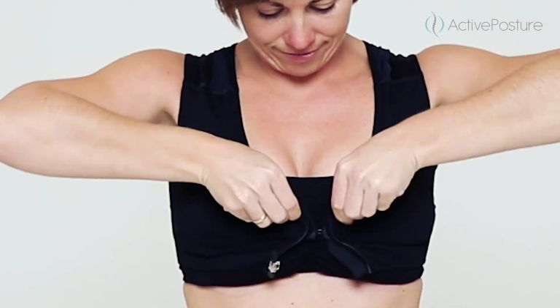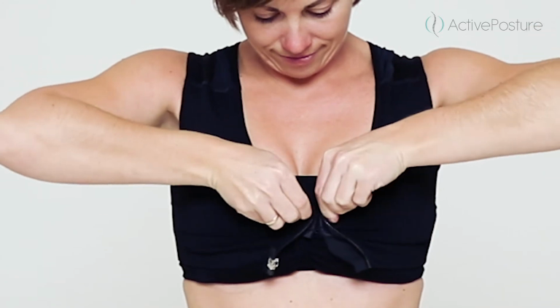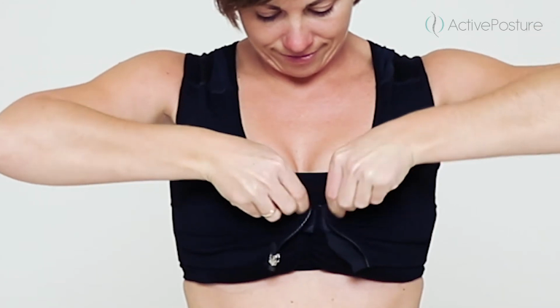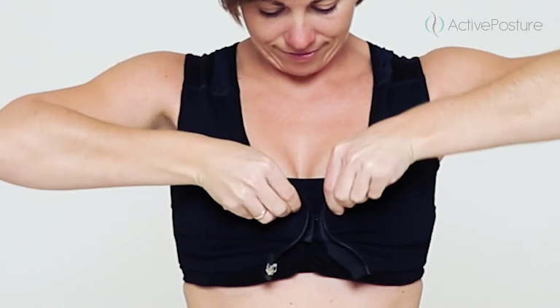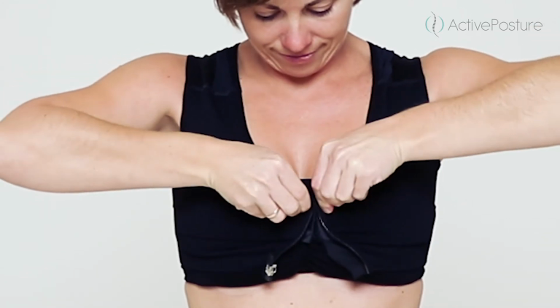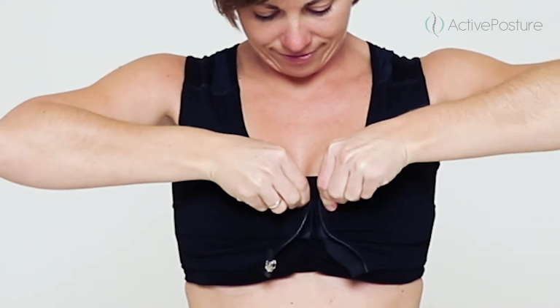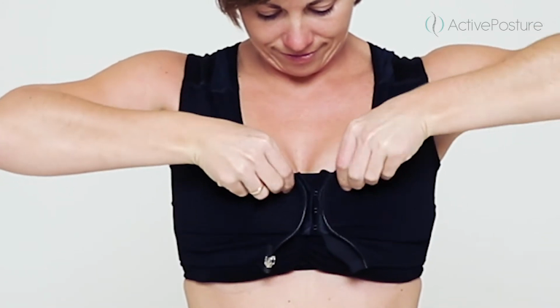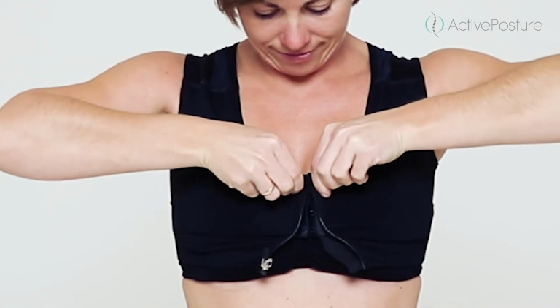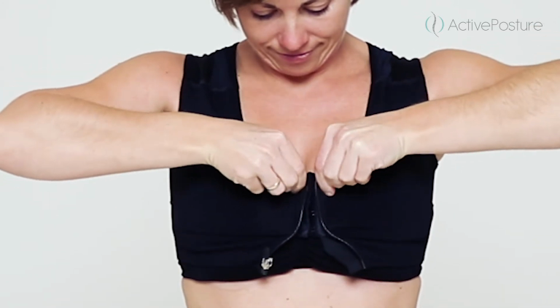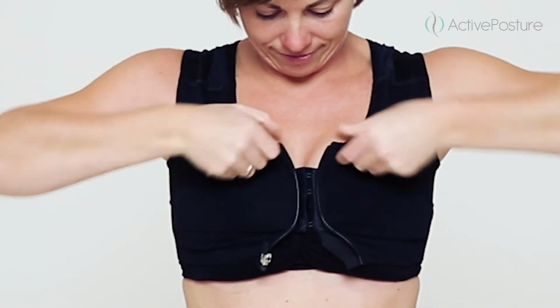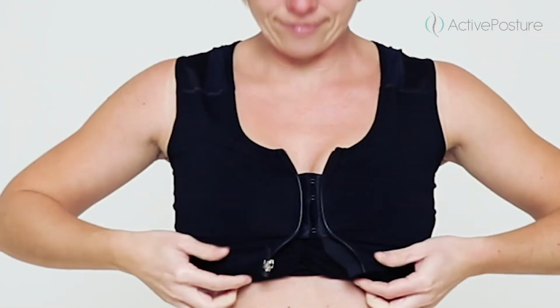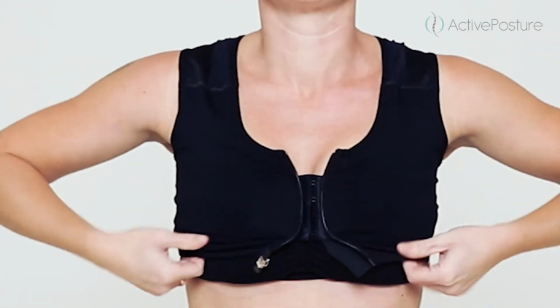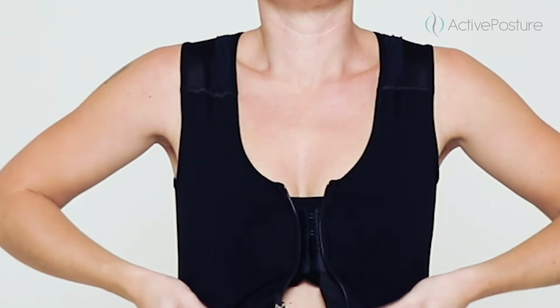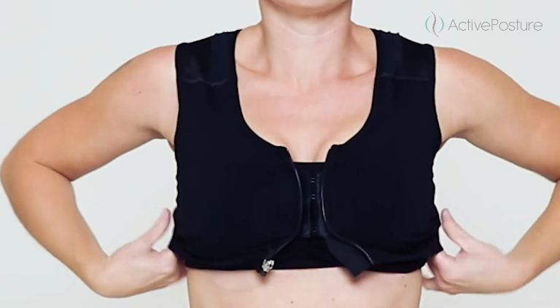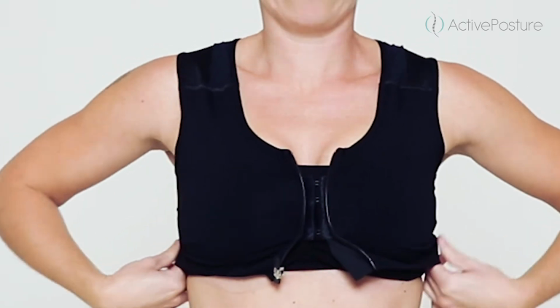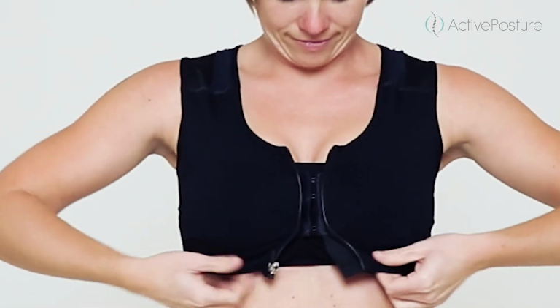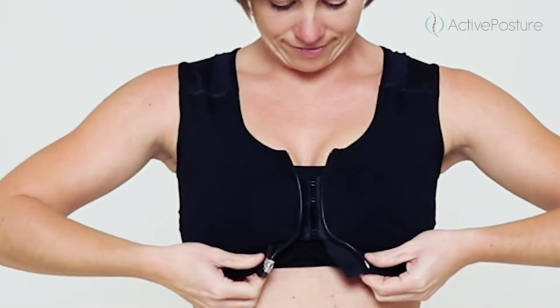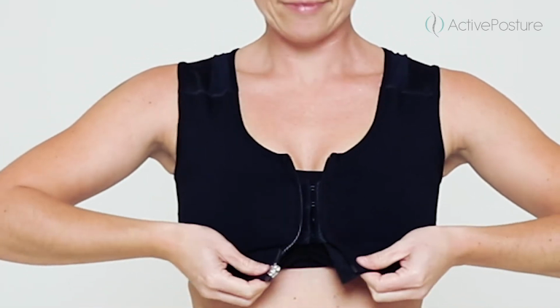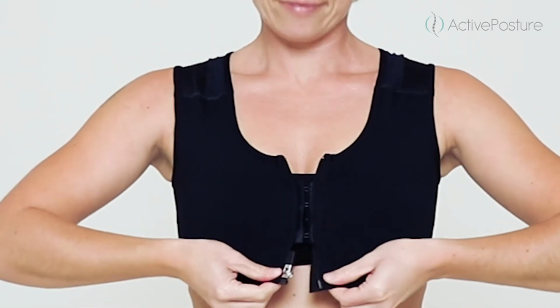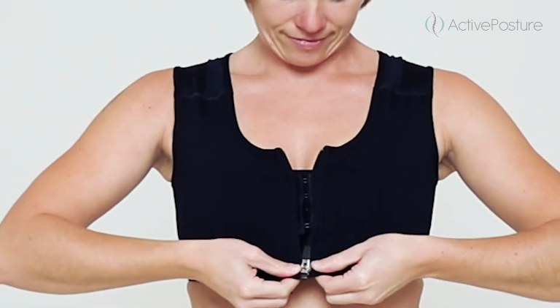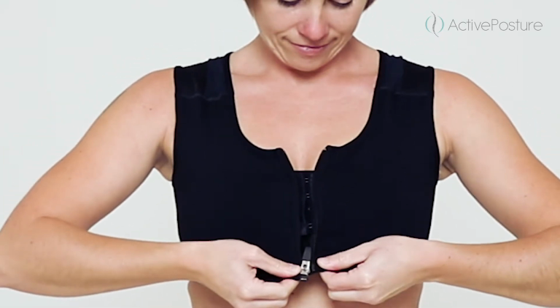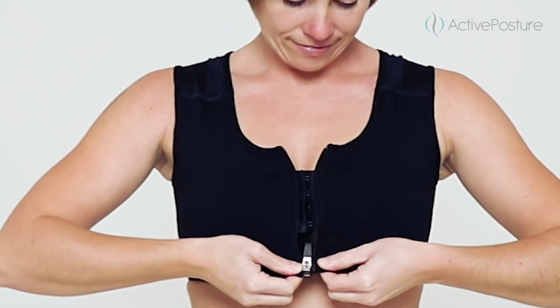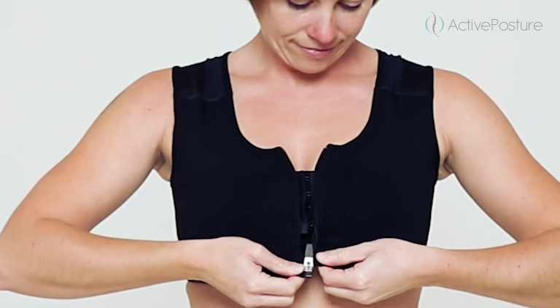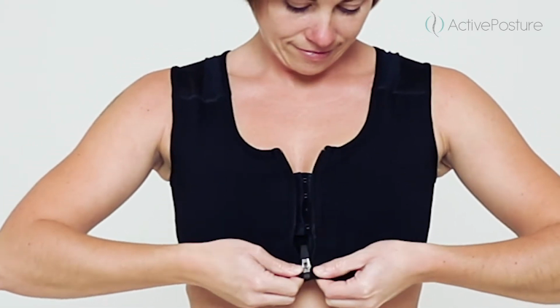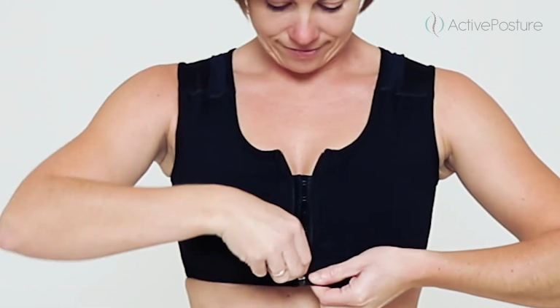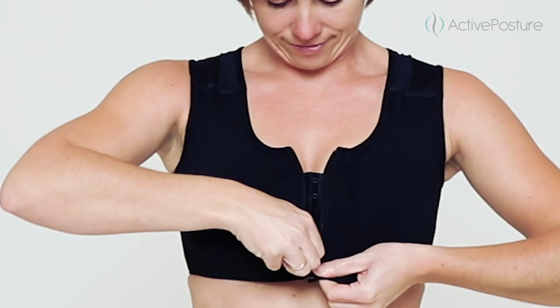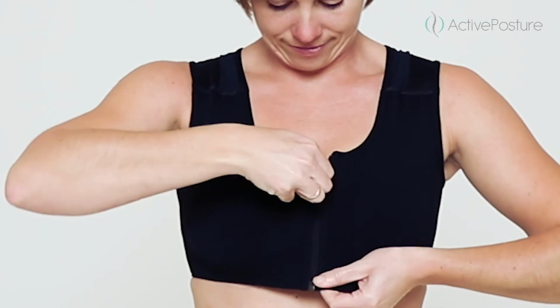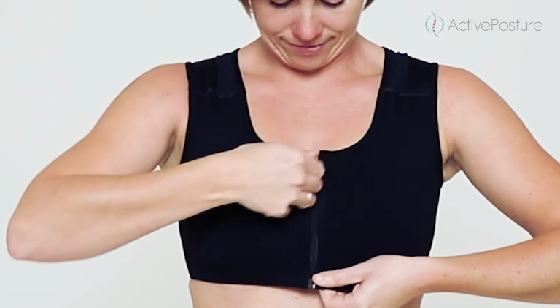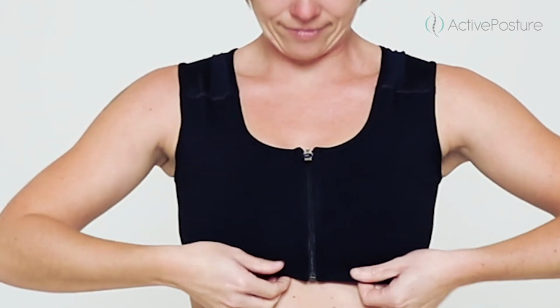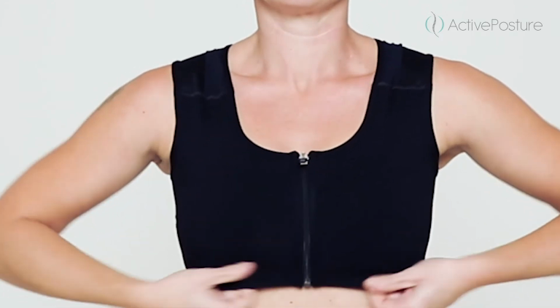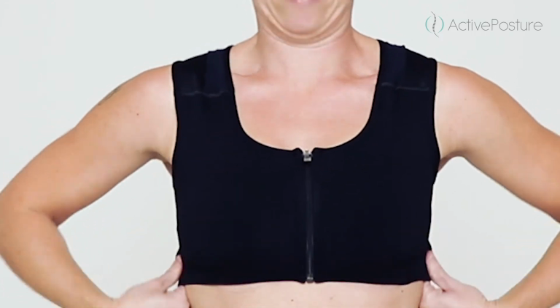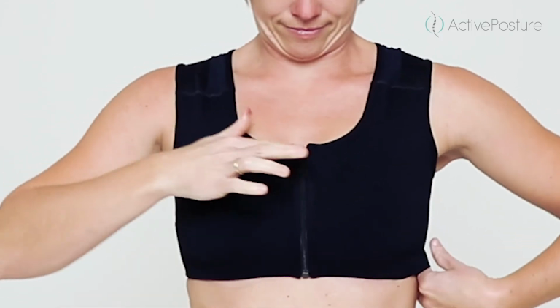Do up the zip by holding your thumb and index finger on each side to secure the lower part. Push the chest out and pull the zip up with your other hand. Lock the zip by tilting it downwards.